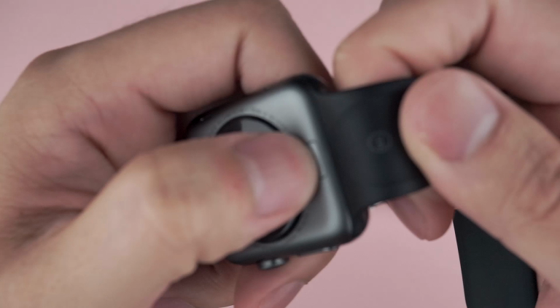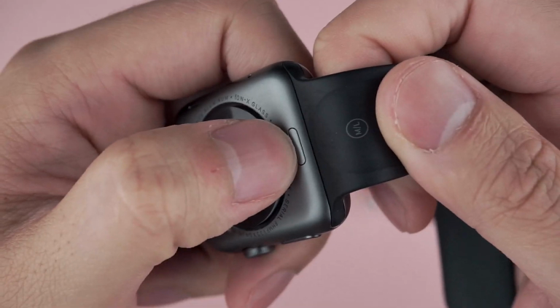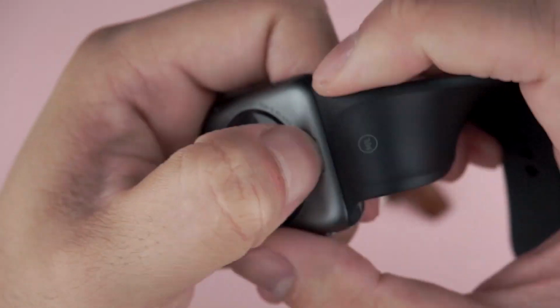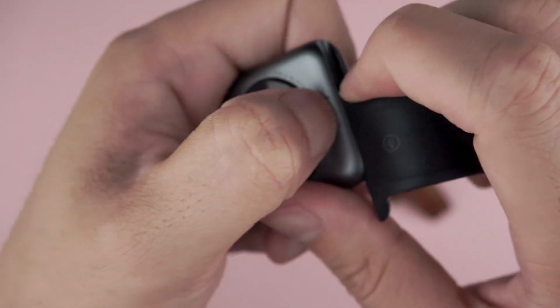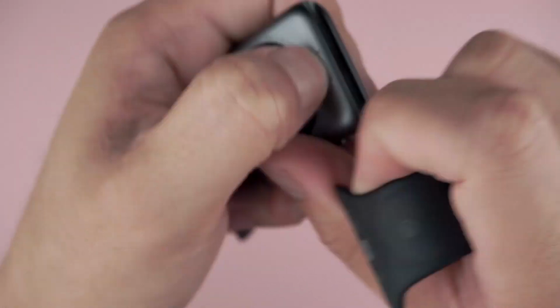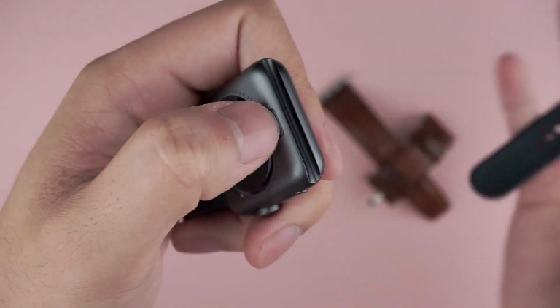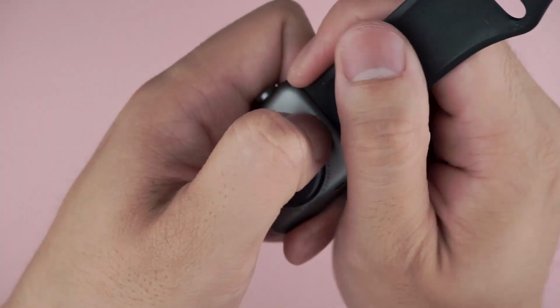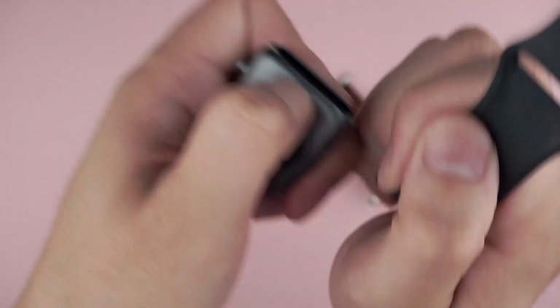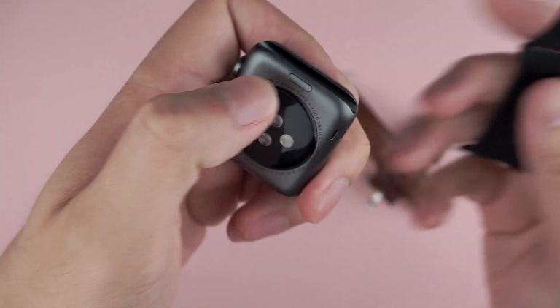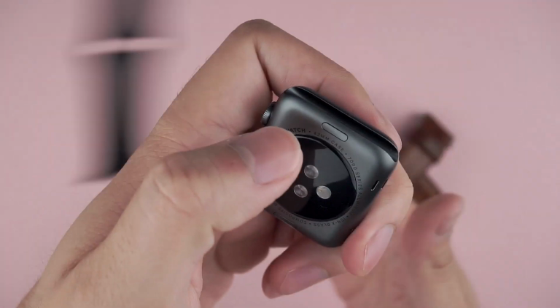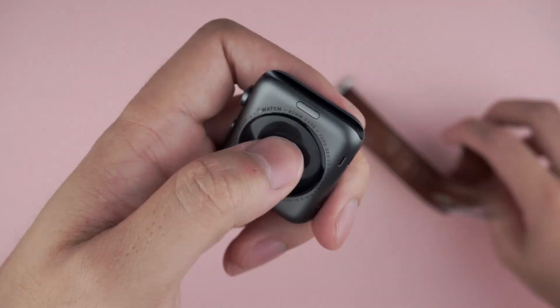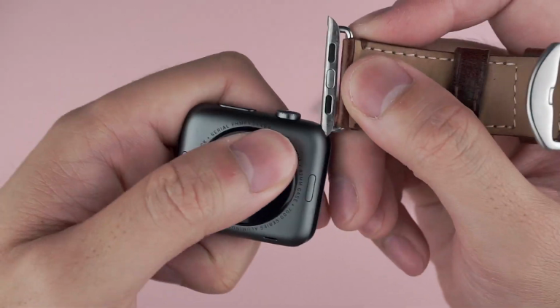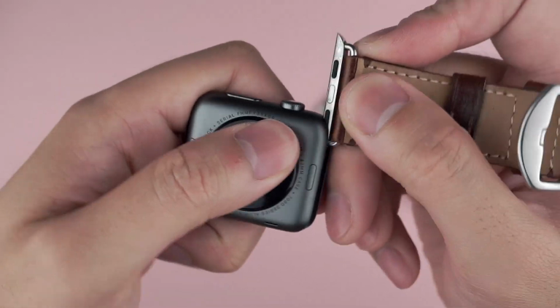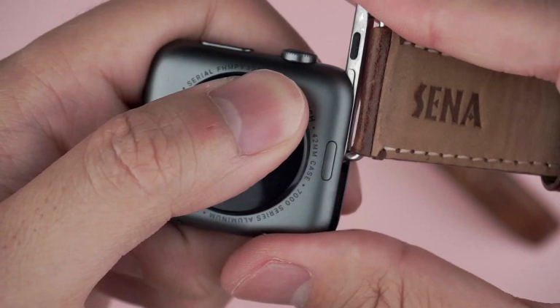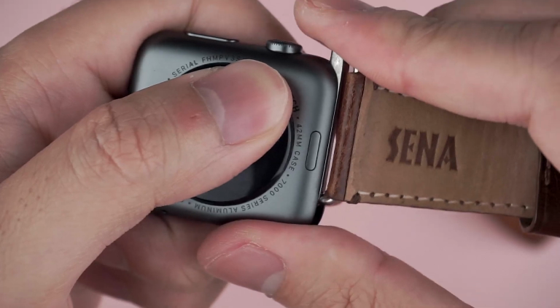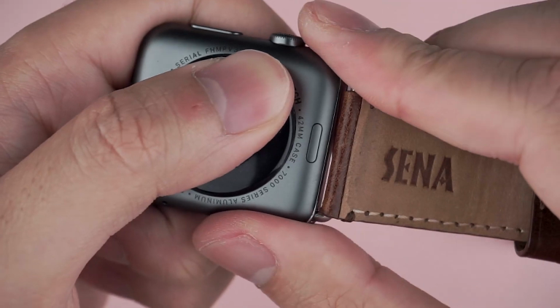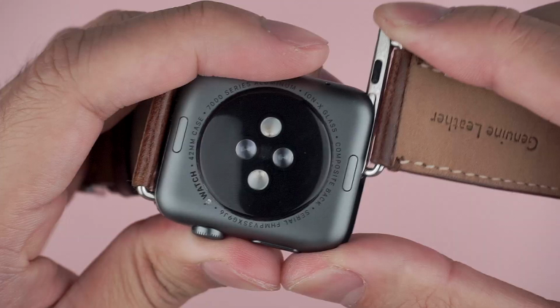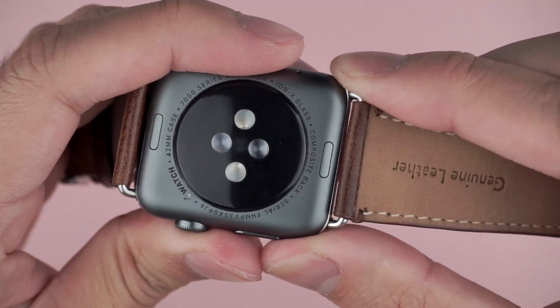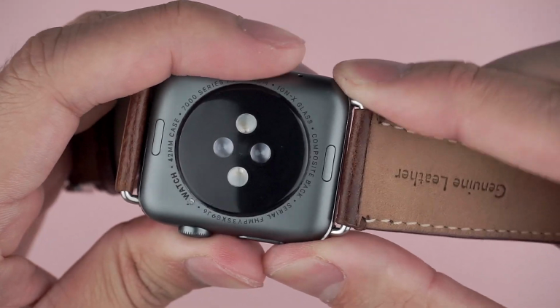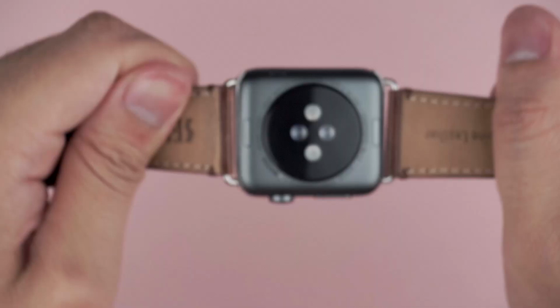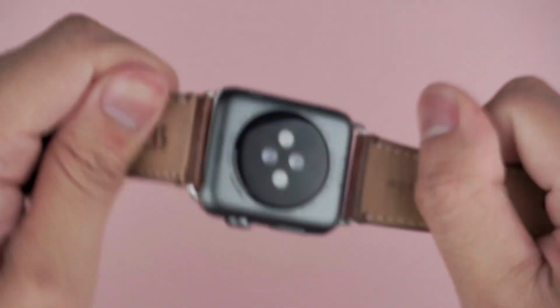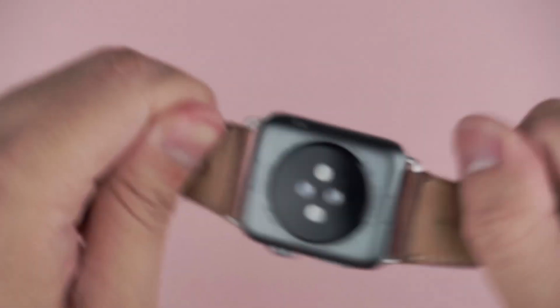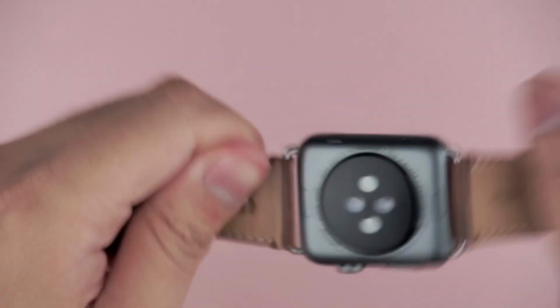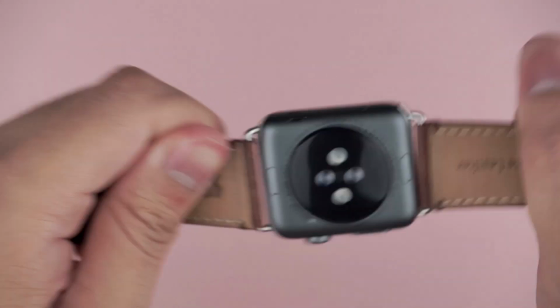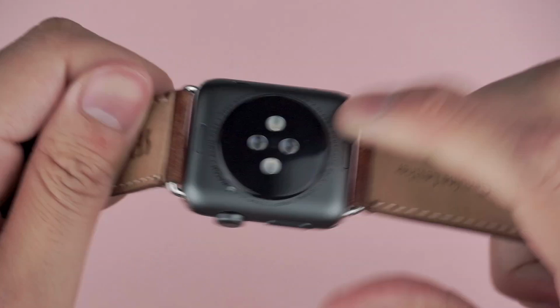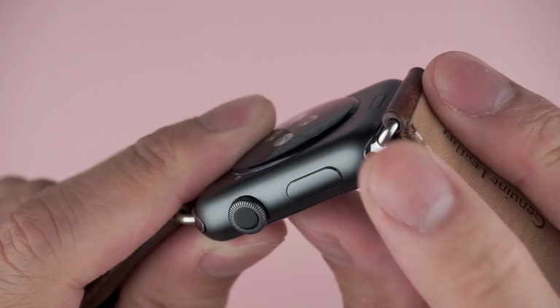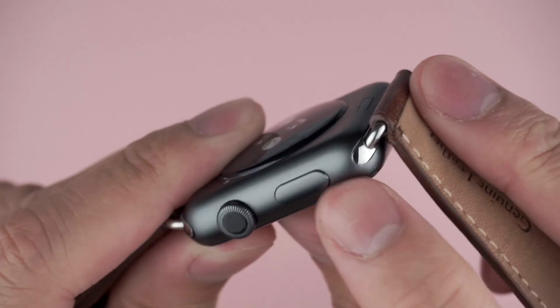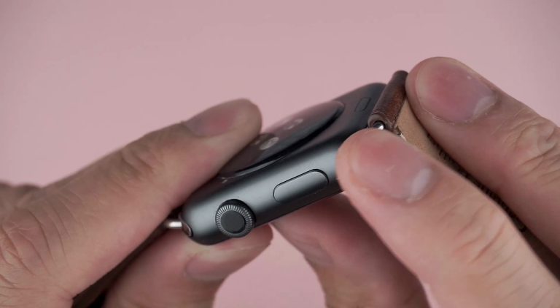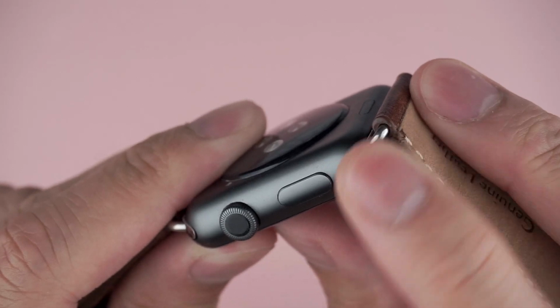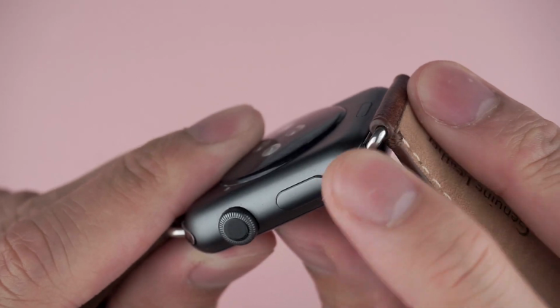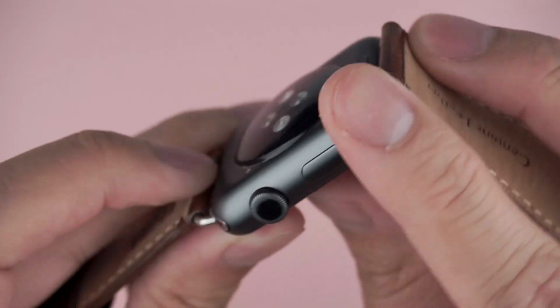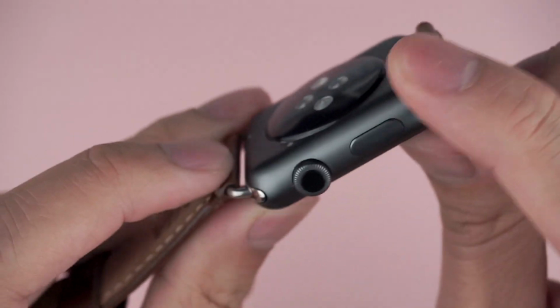Senna is known for their leather products and their bands are no exception to their history of quality. To install, first remove the old band by holding down the release button on the back side of the watch and then sliding them off. Then simply slide your new straps into place.